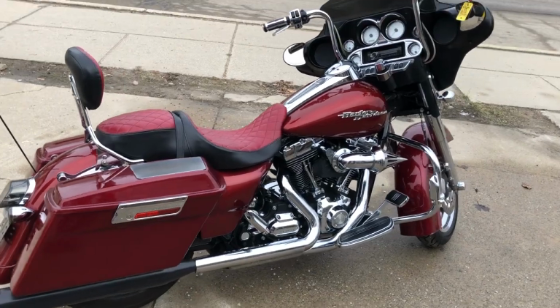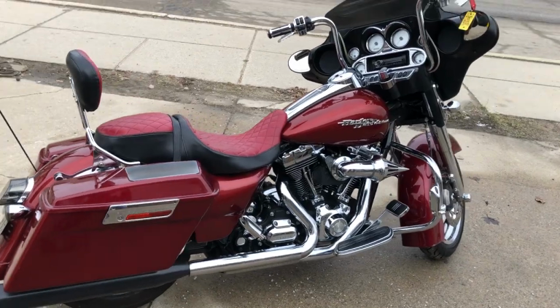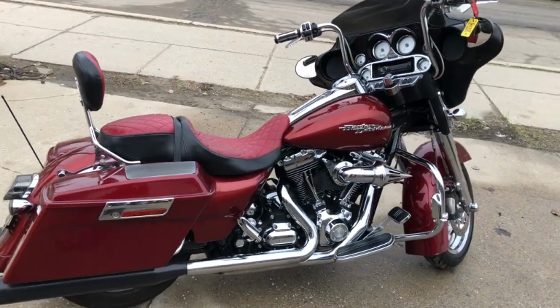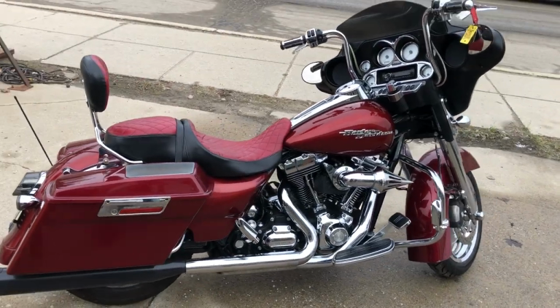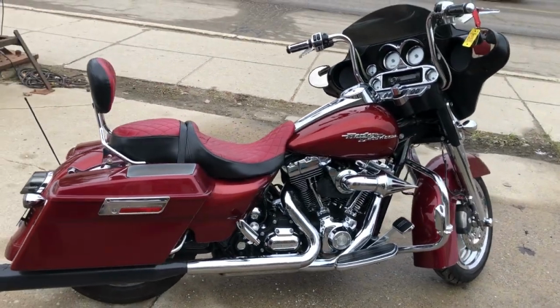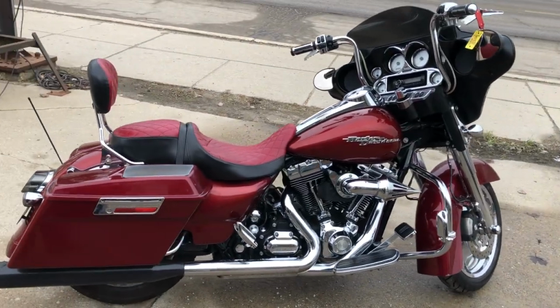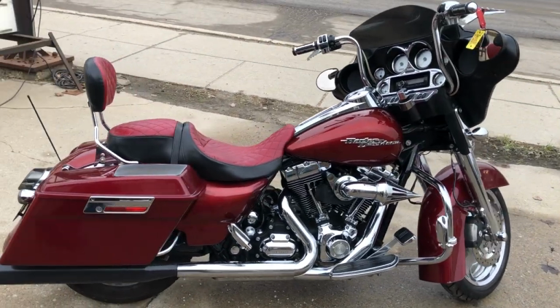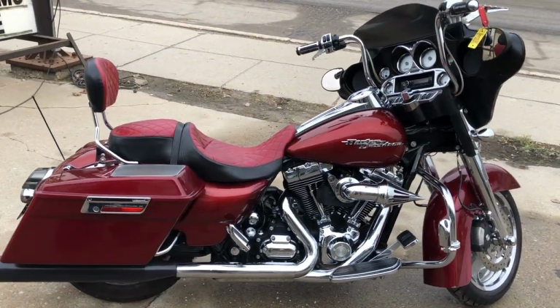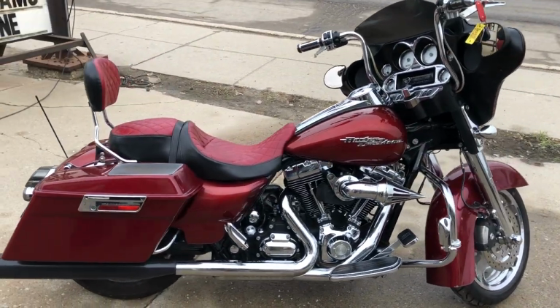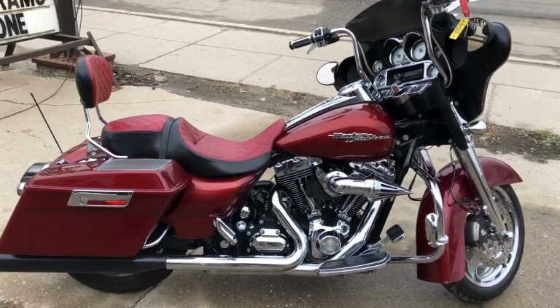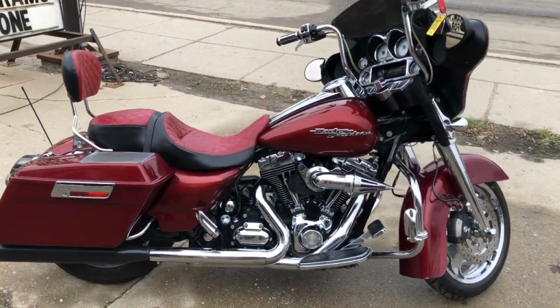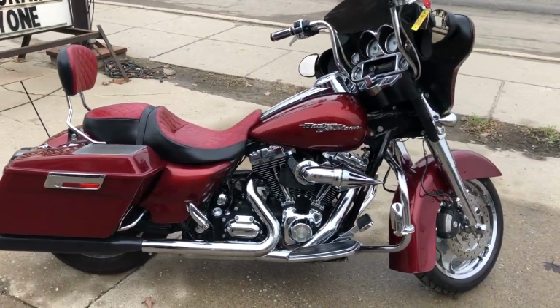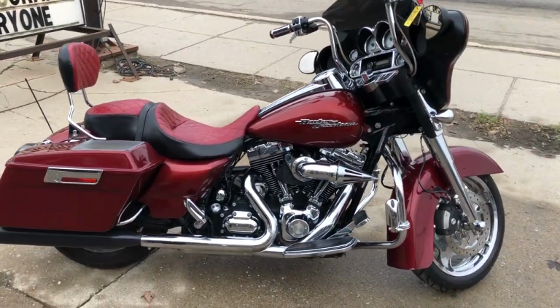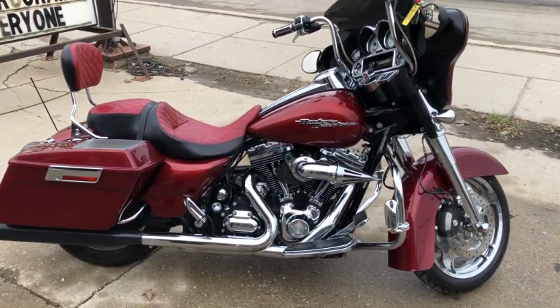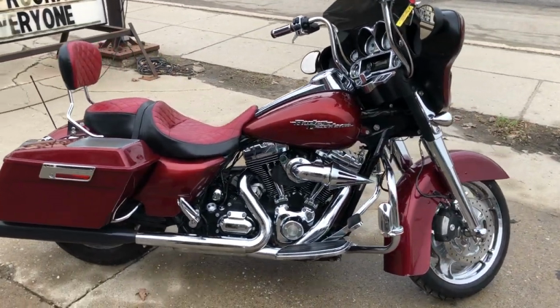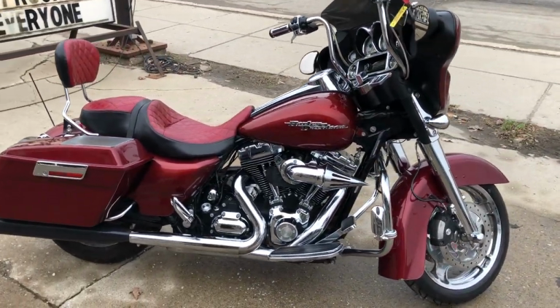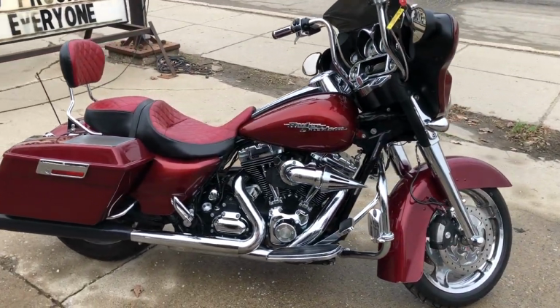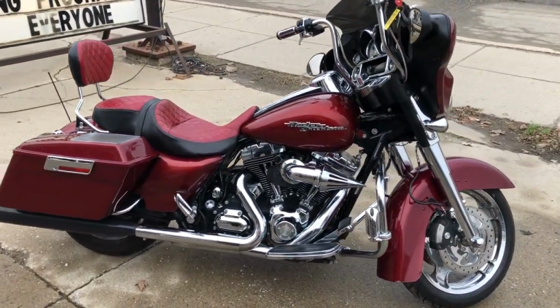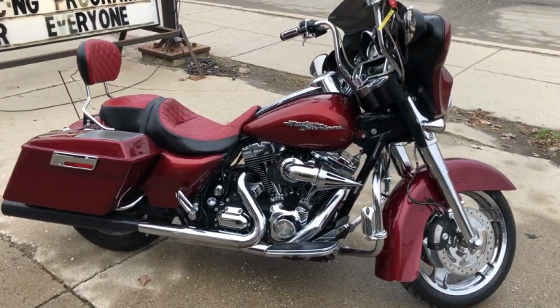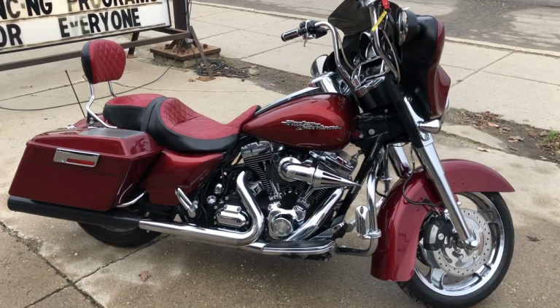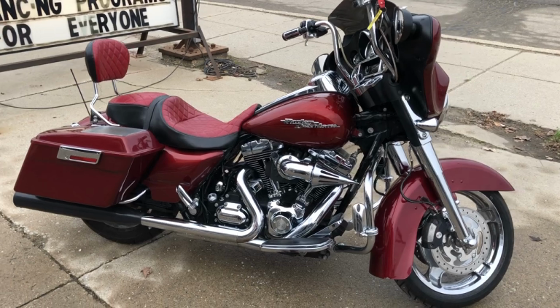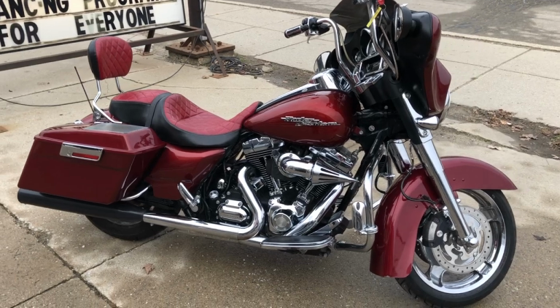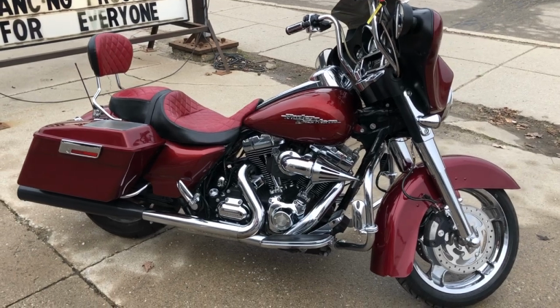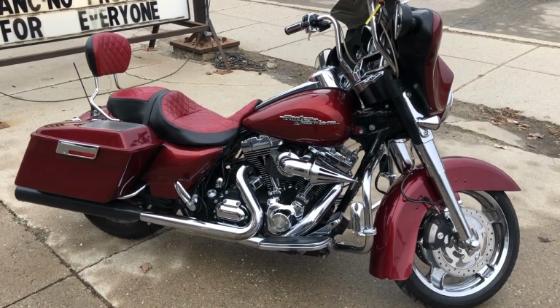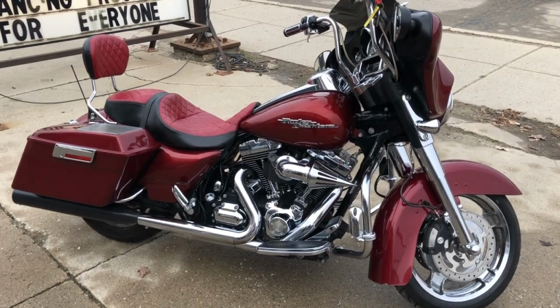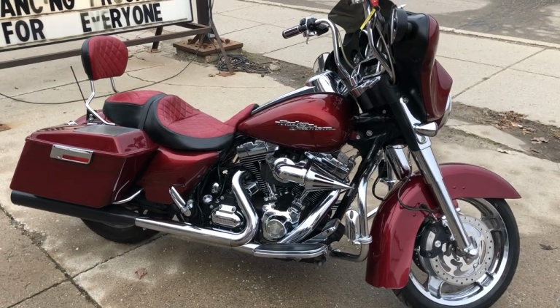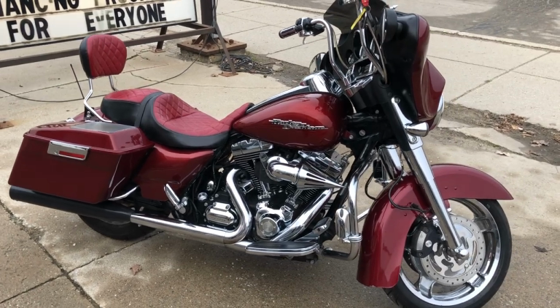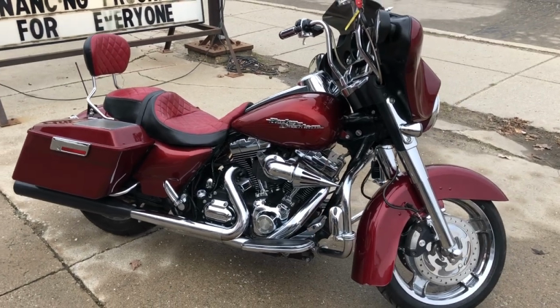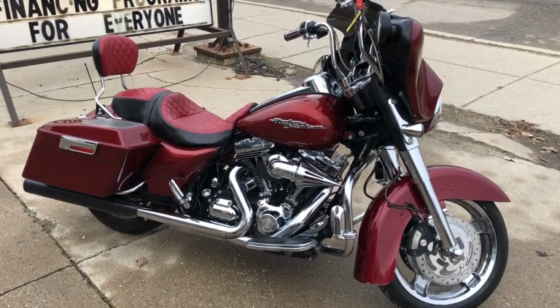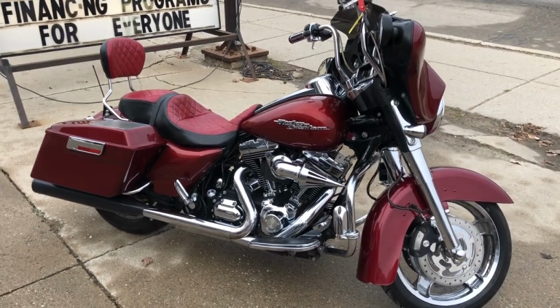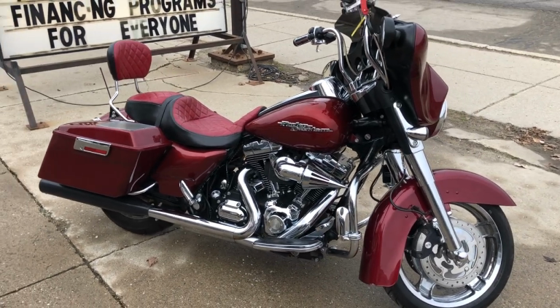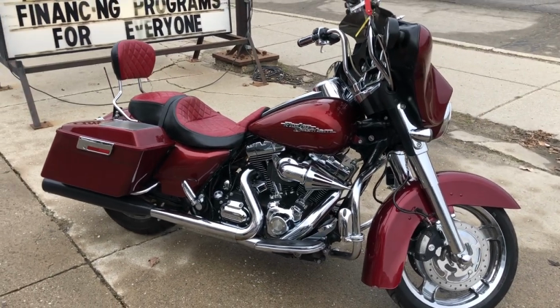Guys, don't miss it. That's an 09 Street Glide, $9,999. Give us a call — we'll get it done. 810-648-9500.